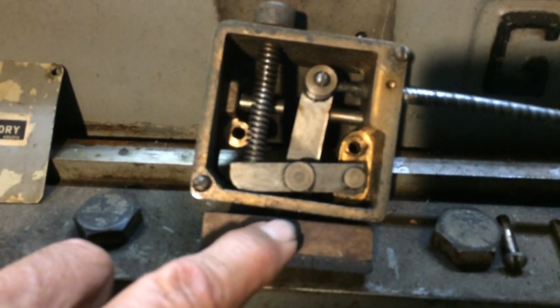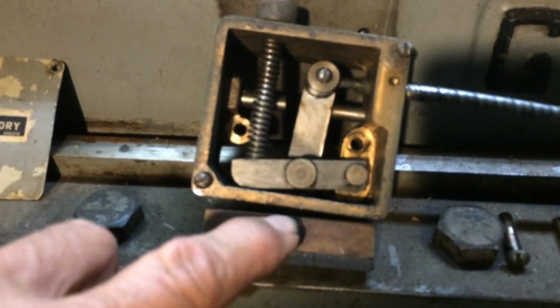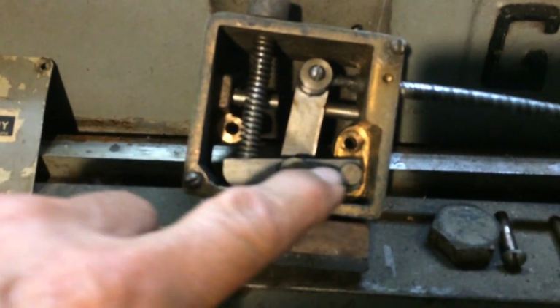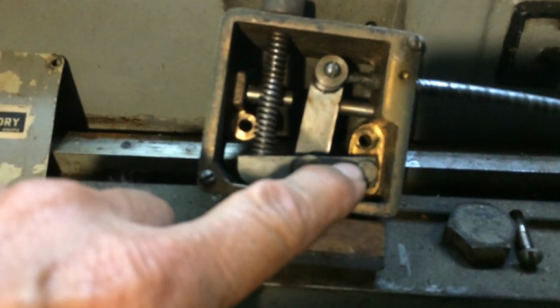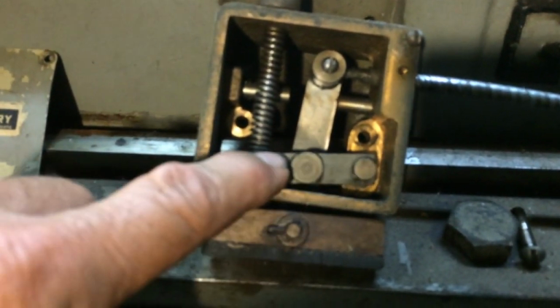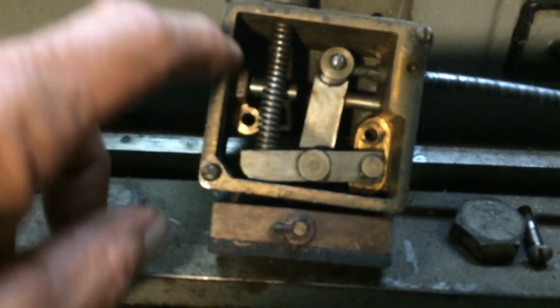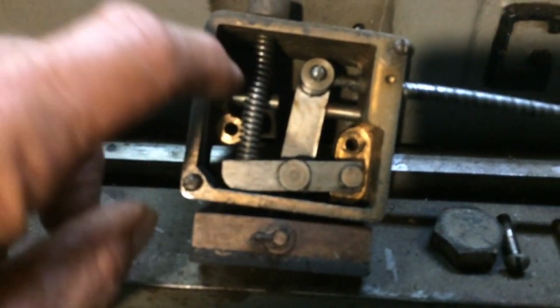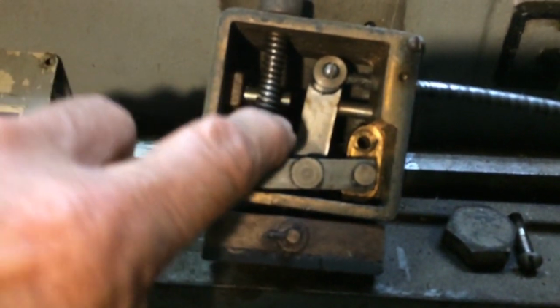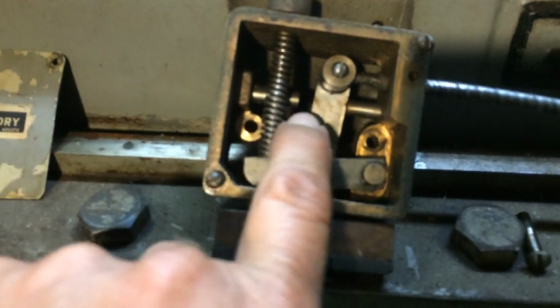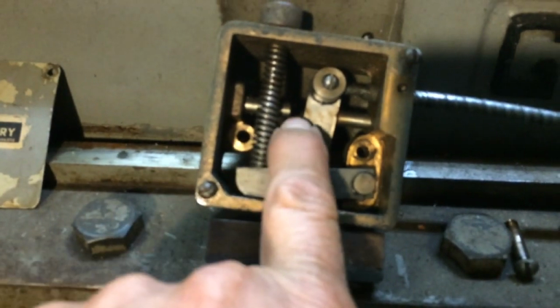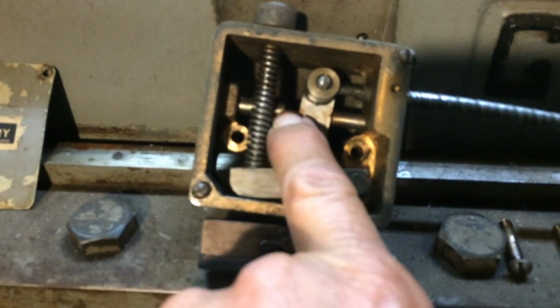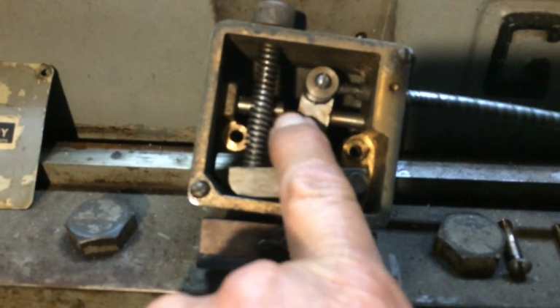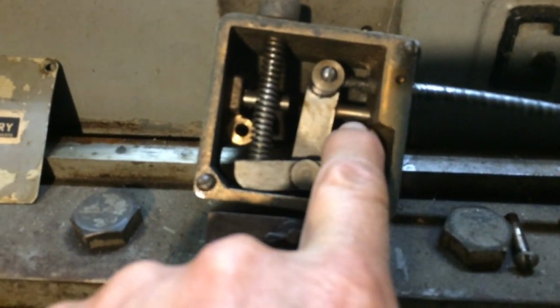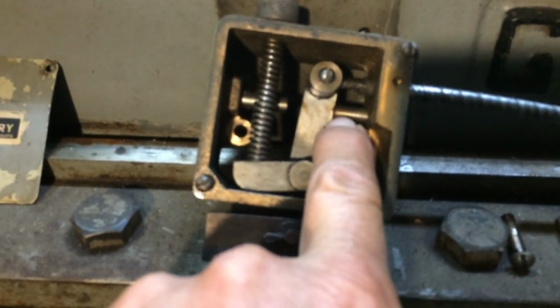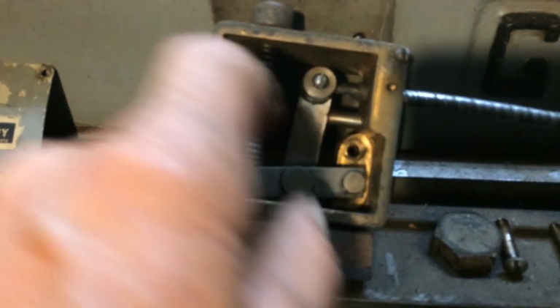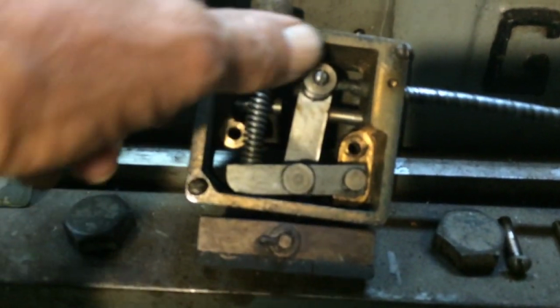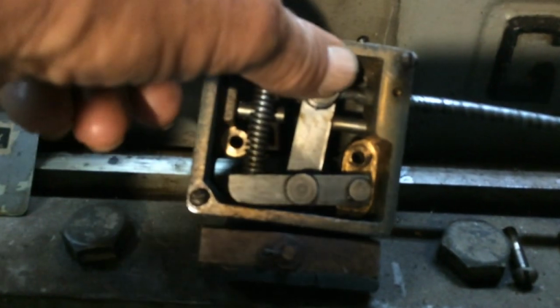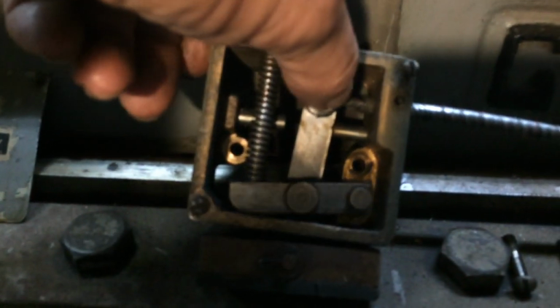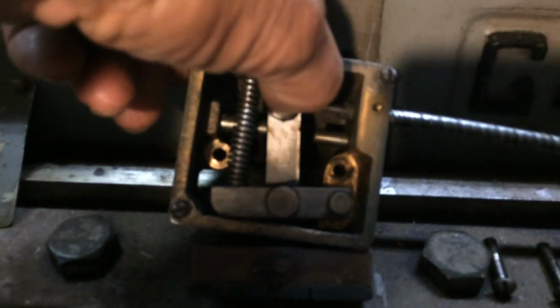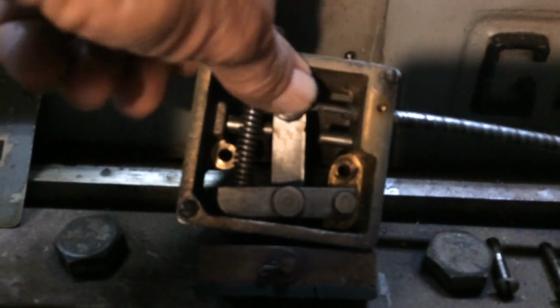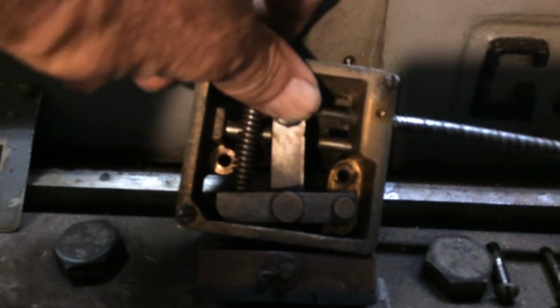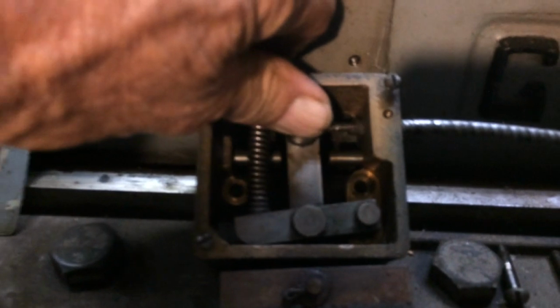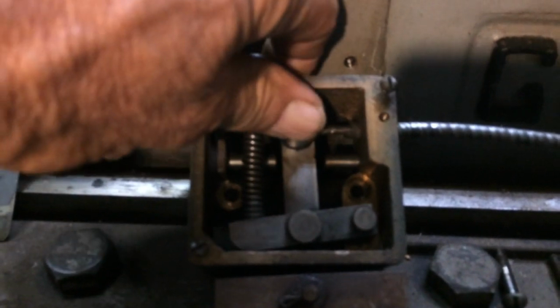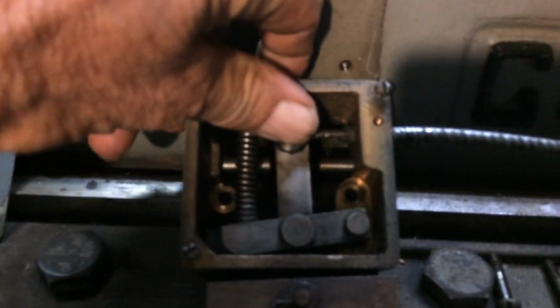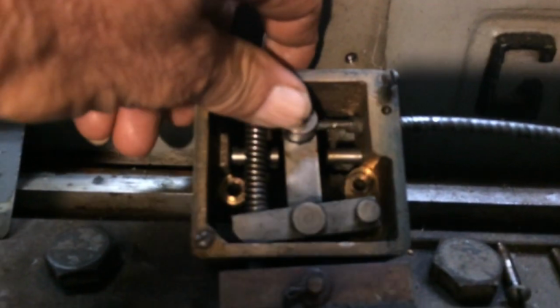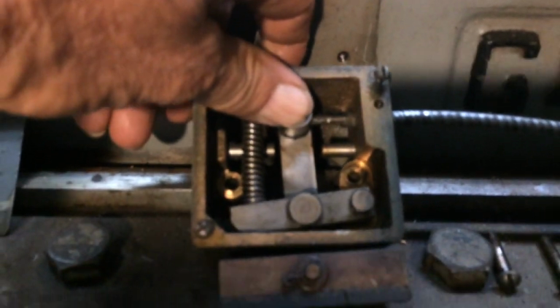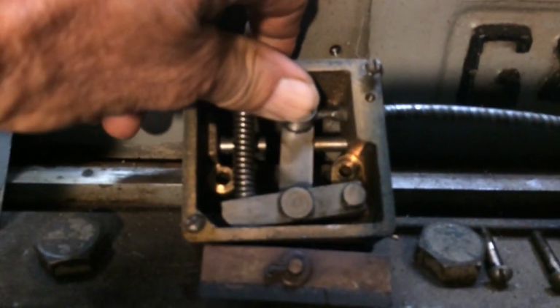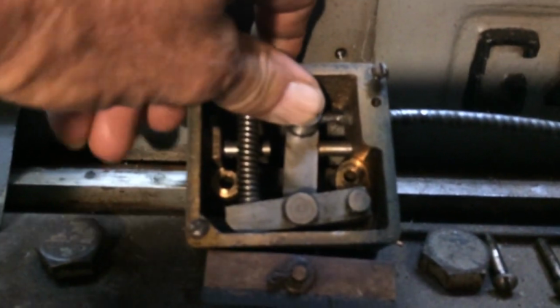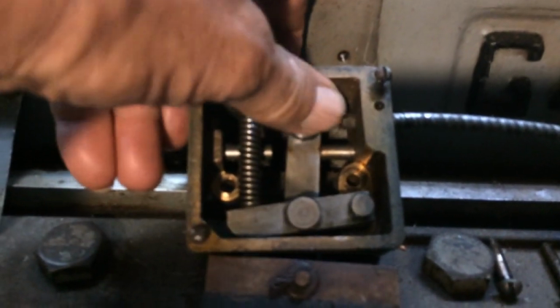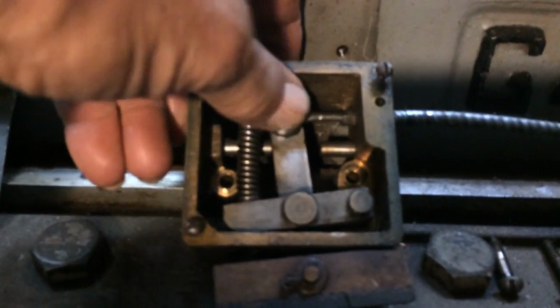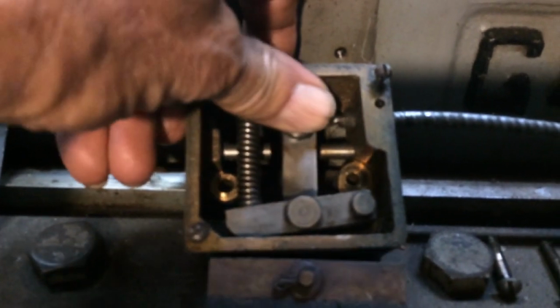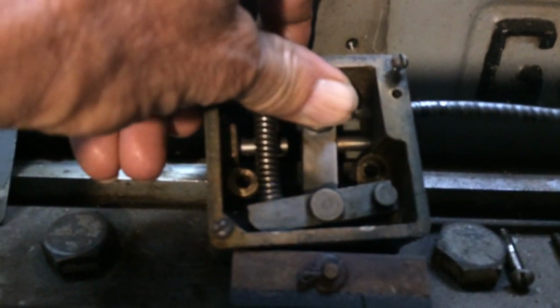It's pivoting right there, and there's a little stop — there are little pins, one there and one over here — which stops the travel moving back and forth. It stops it from going so far. You can only go that far and no further.